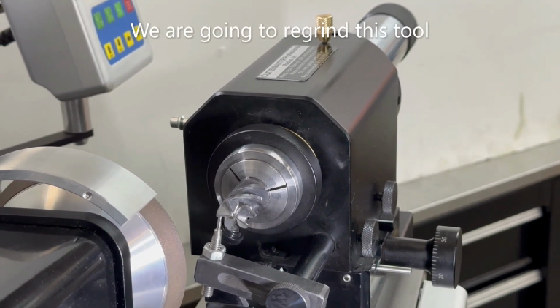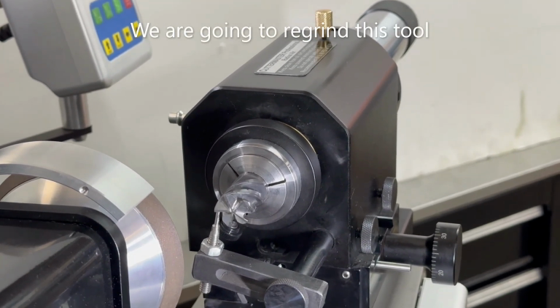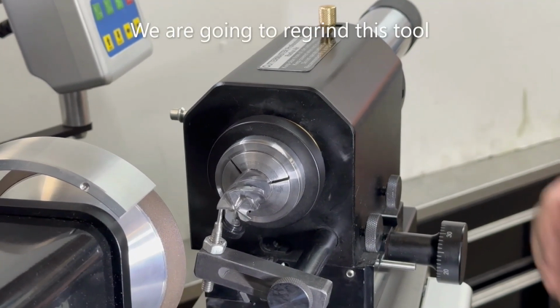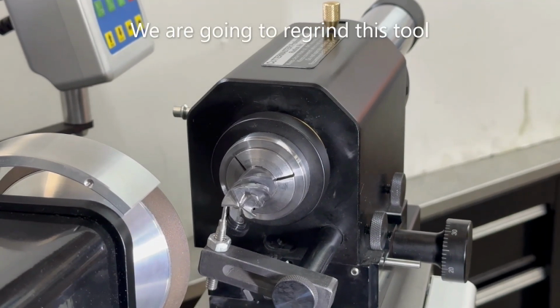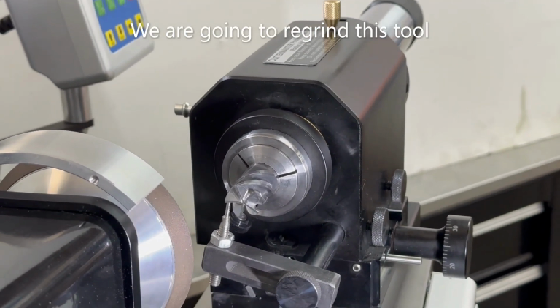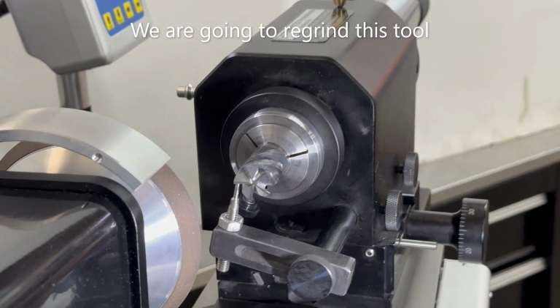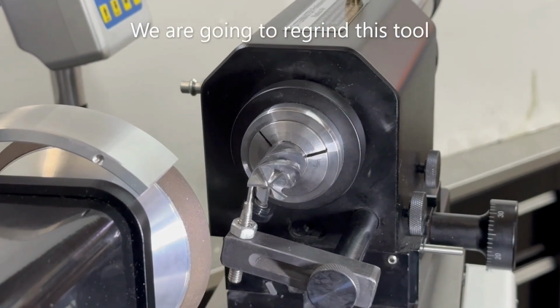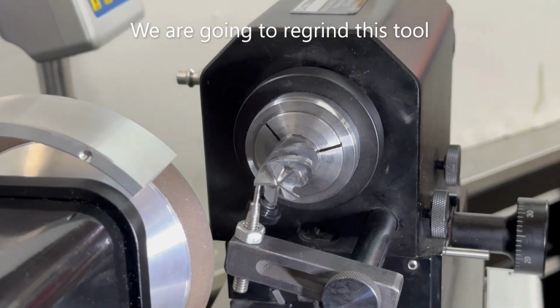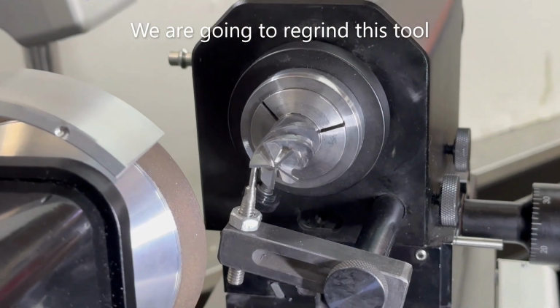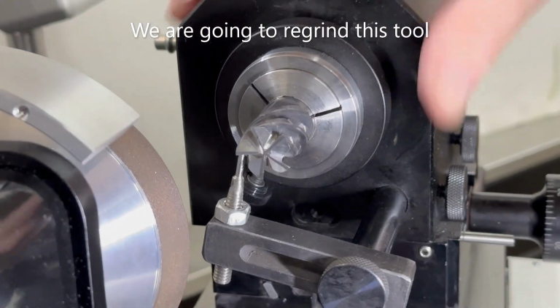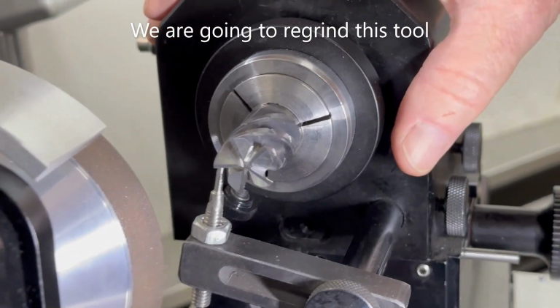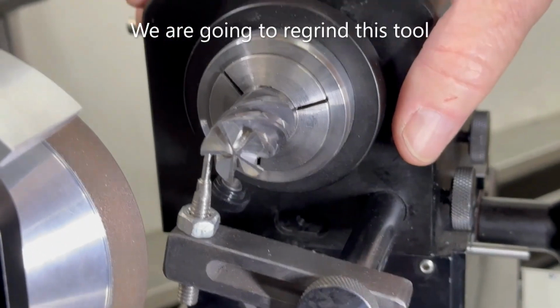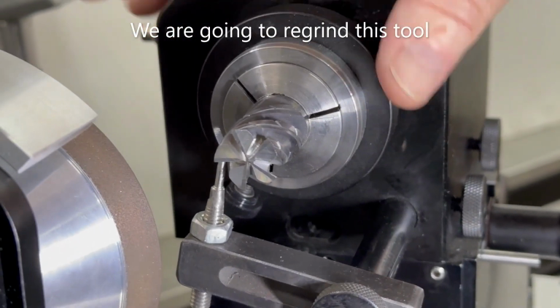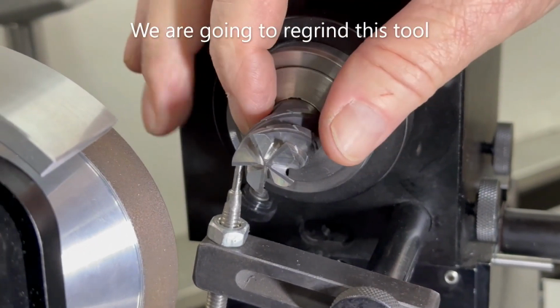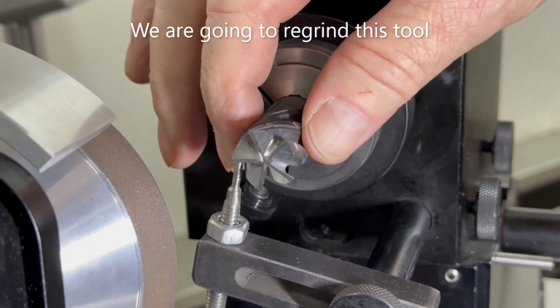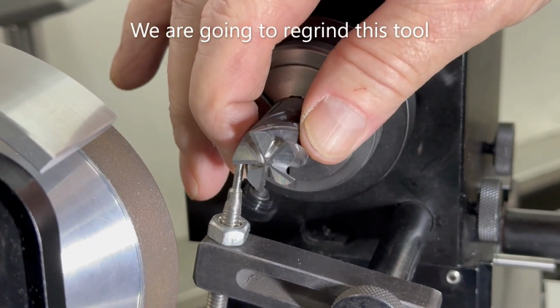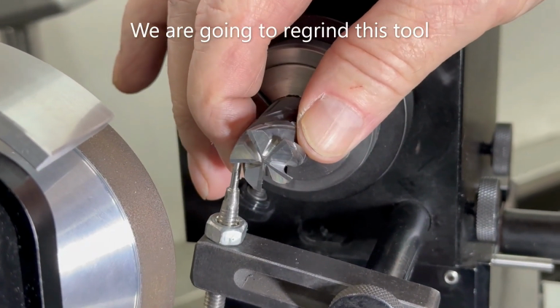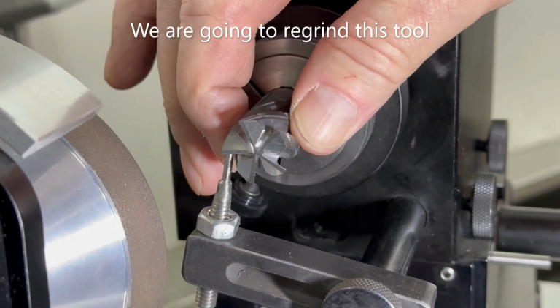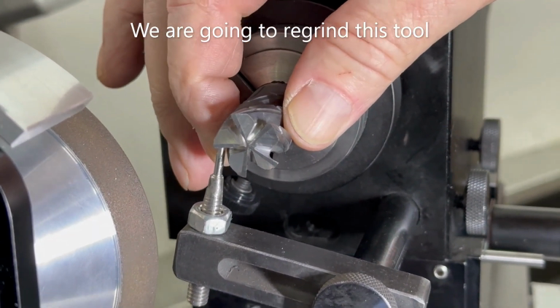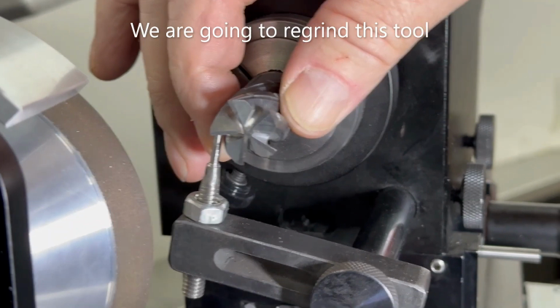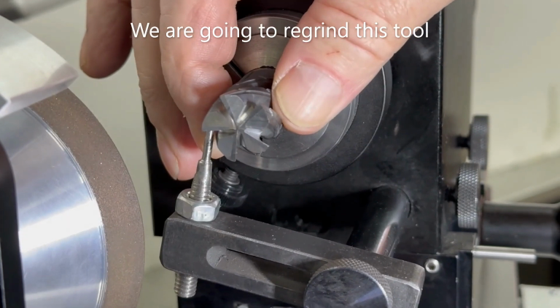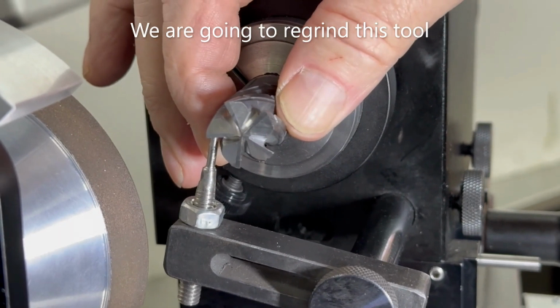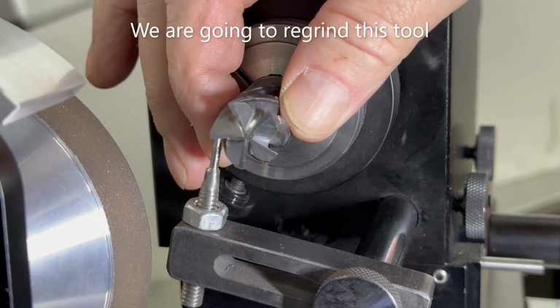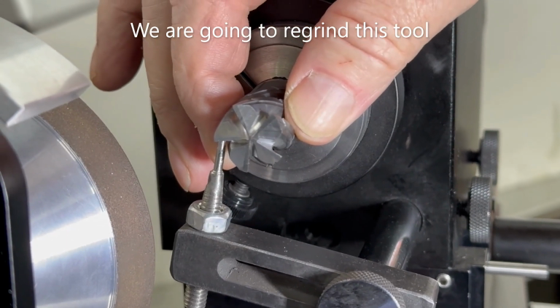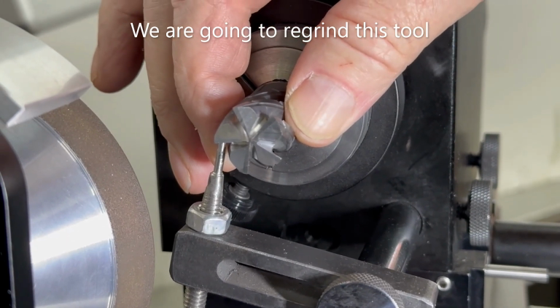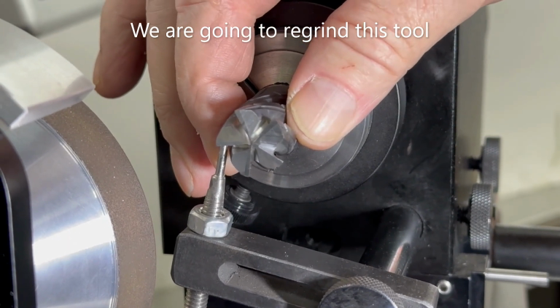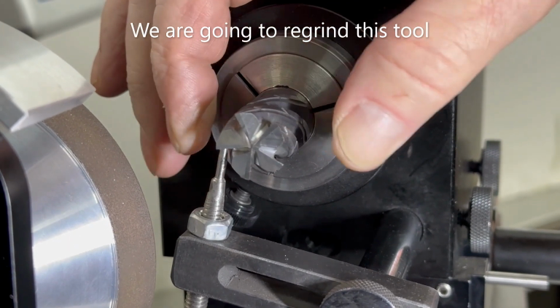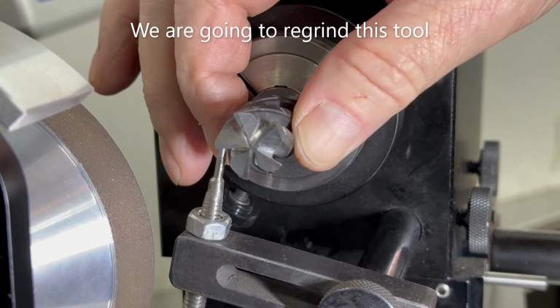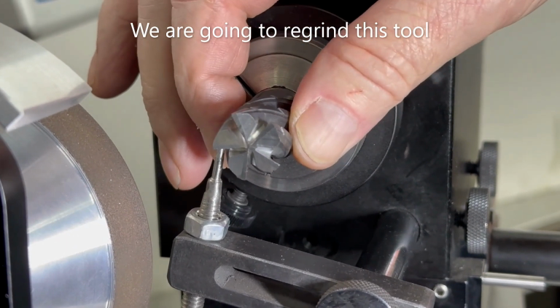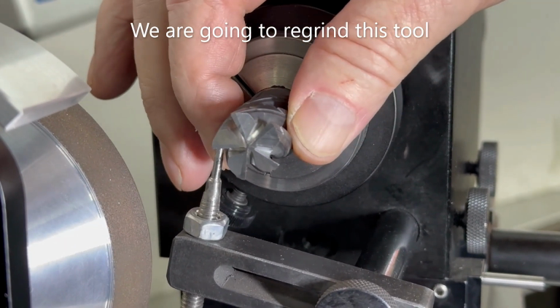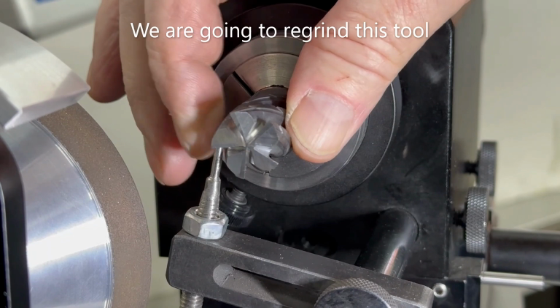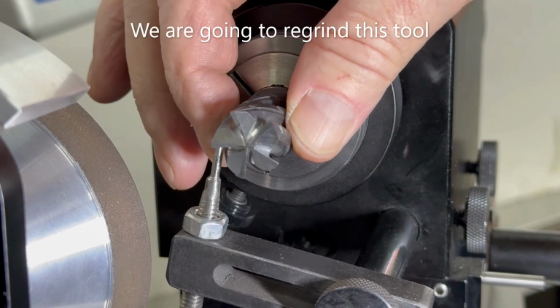Good day everybody. Jeff from Cutter Masters. We're going to talk about in this next series of videos how to put ends on end mills — two, four, and five flute tools, with four and five flute being variable pitch.